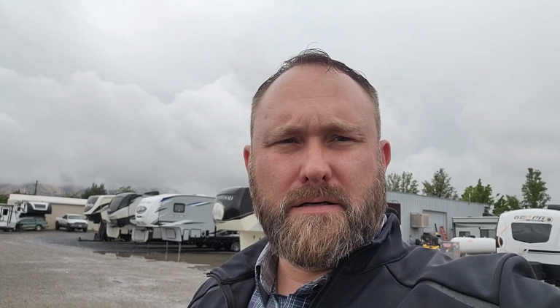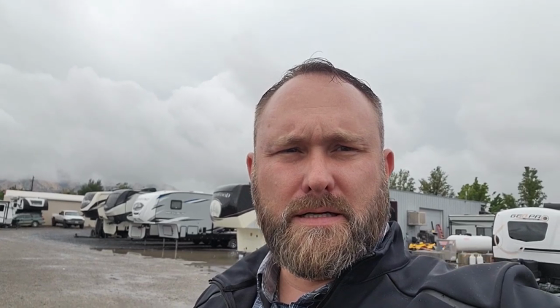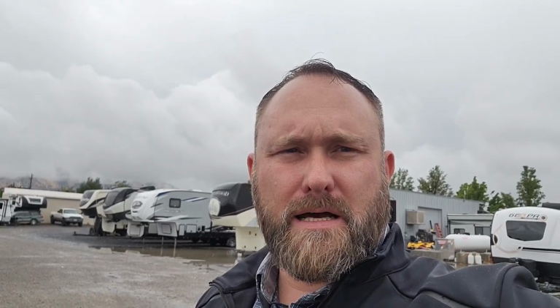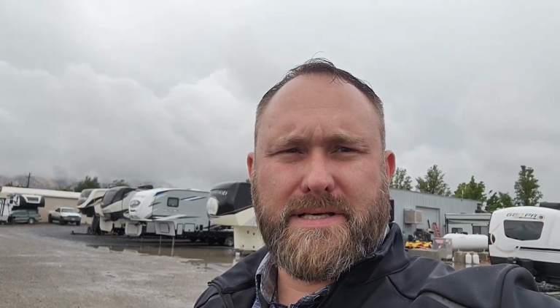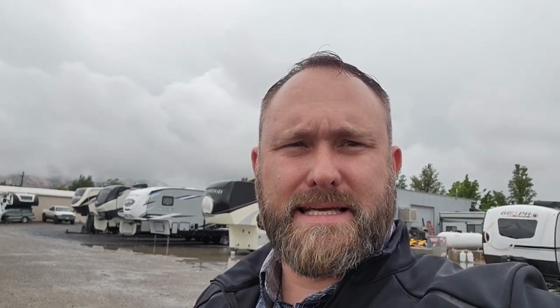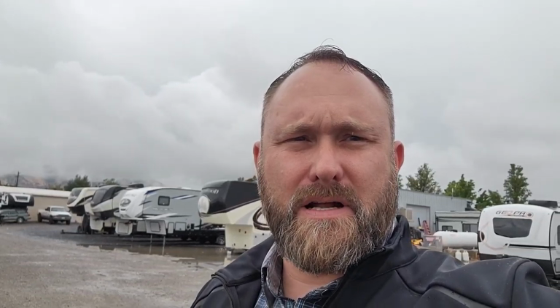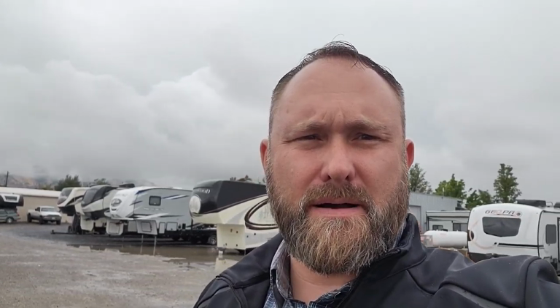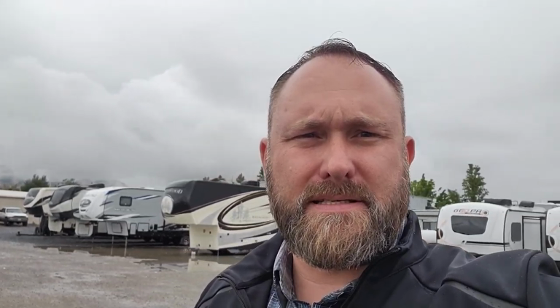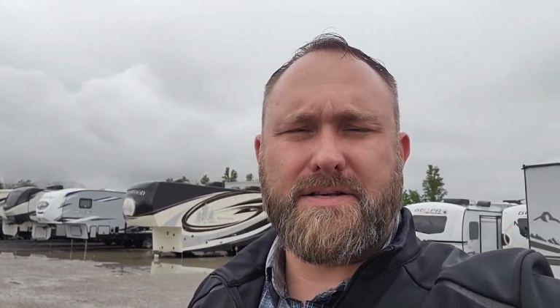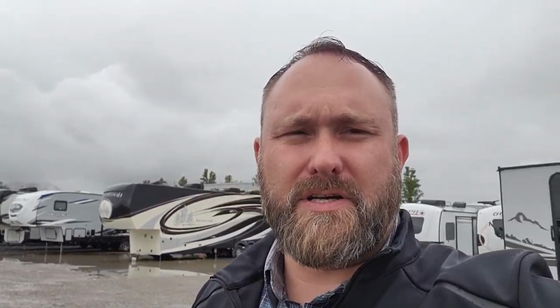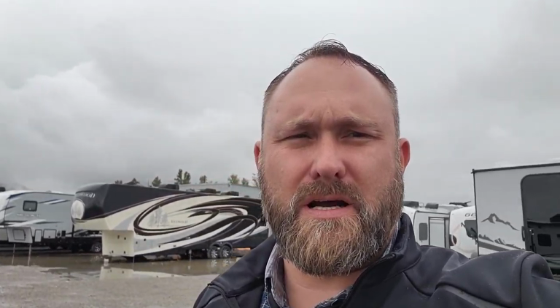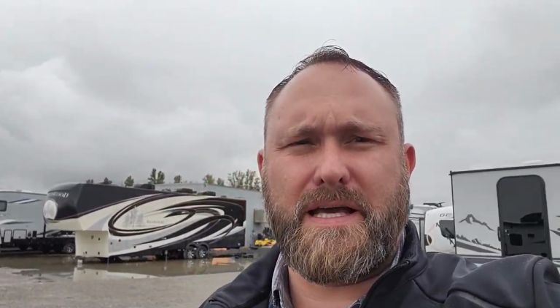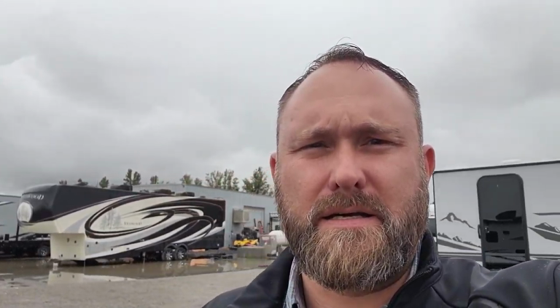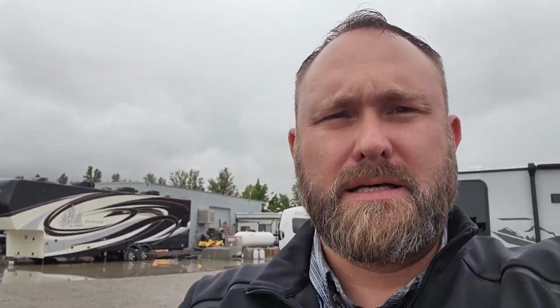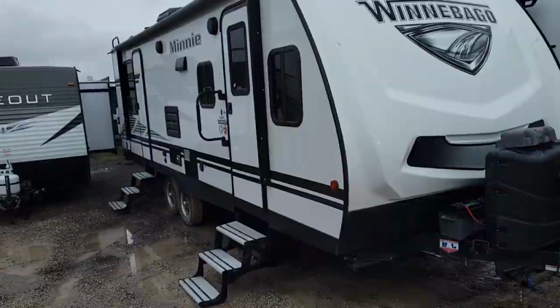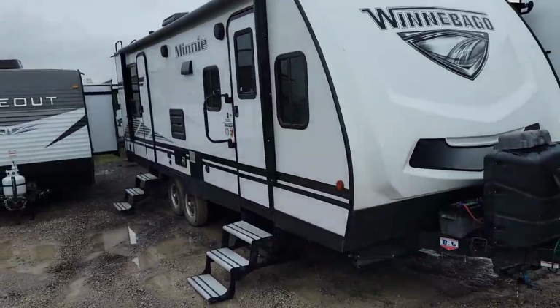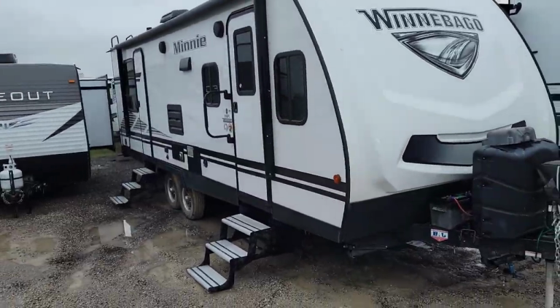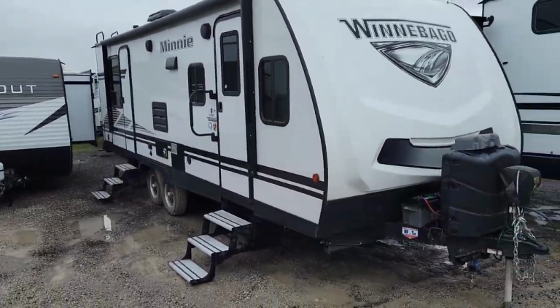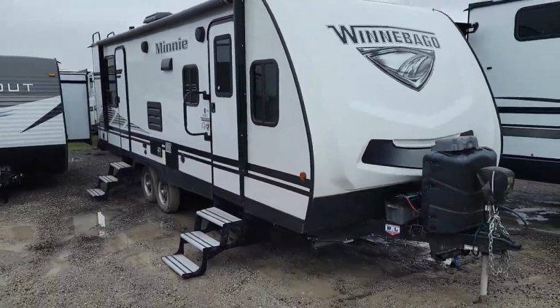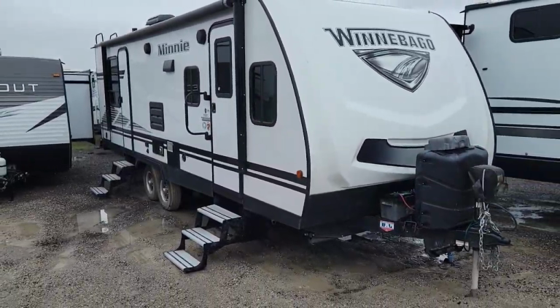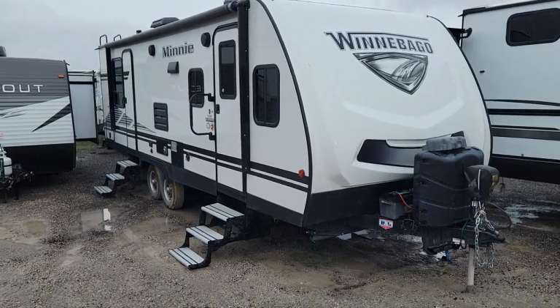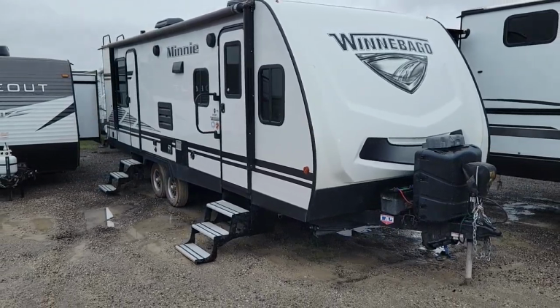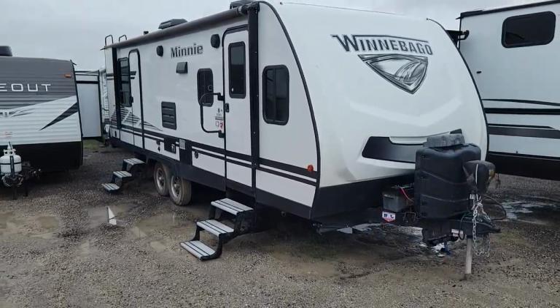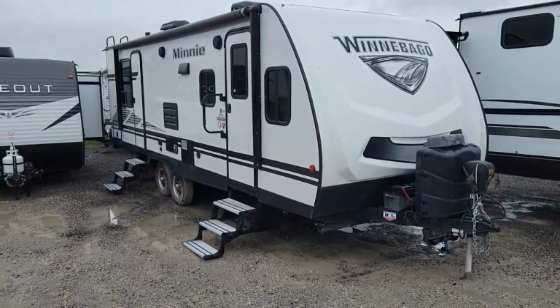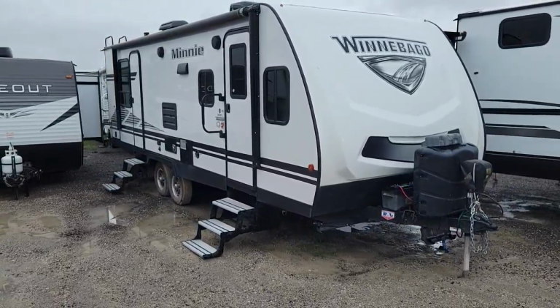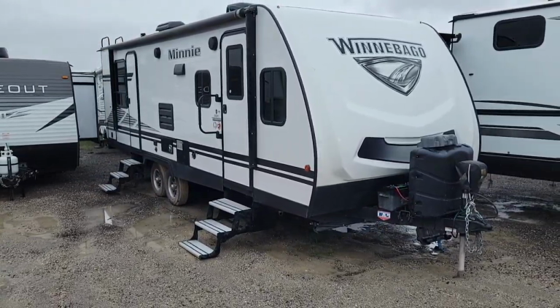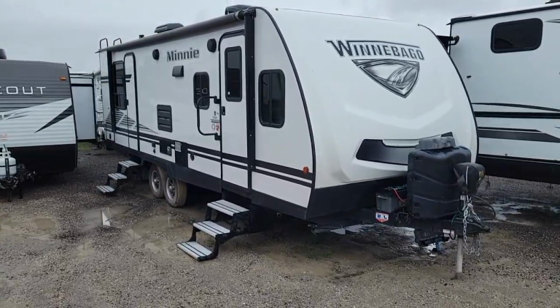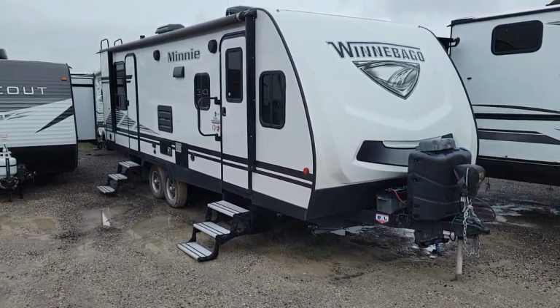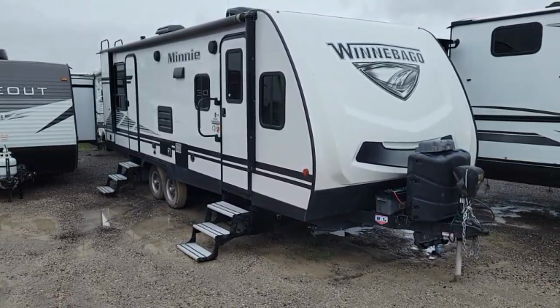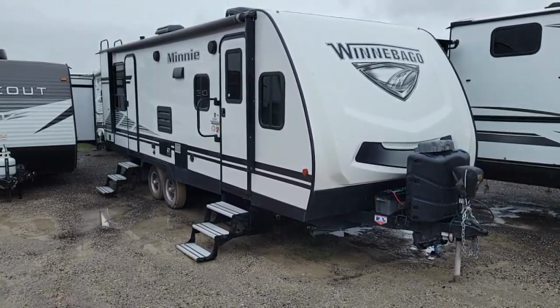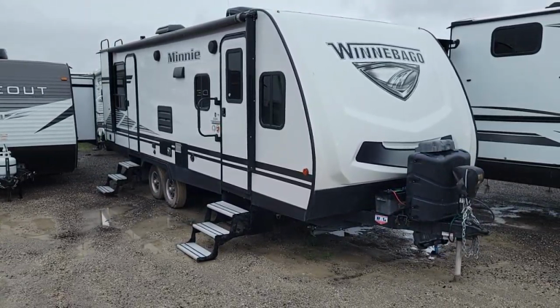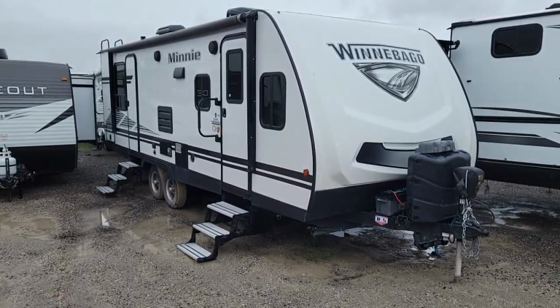Hello, this is David Hobbs, Castle Country RV. There we are, our 2020 Mini Winnie Winnebago.